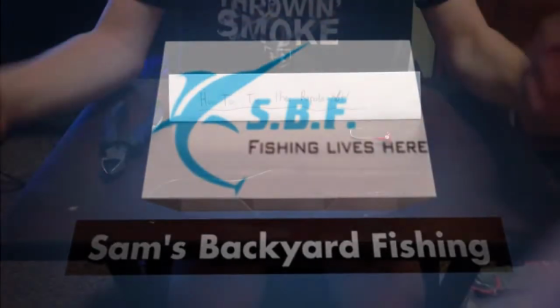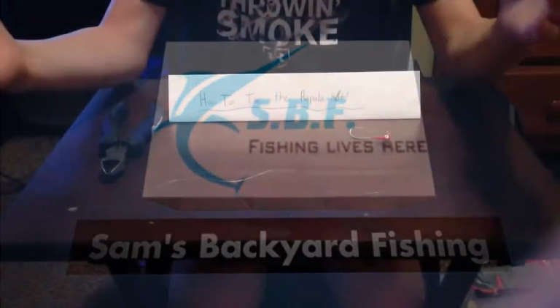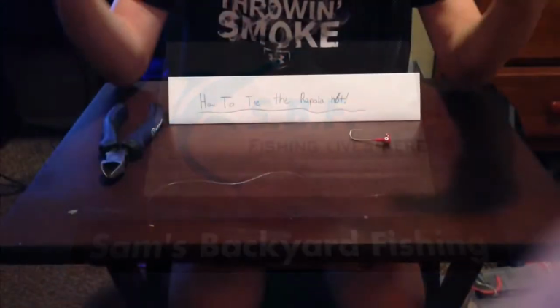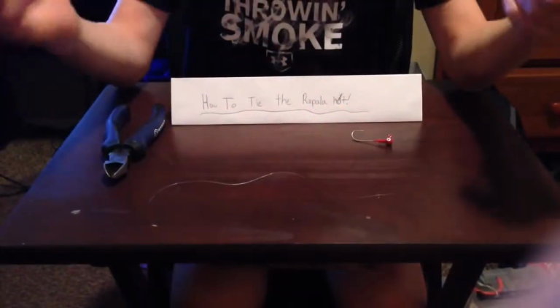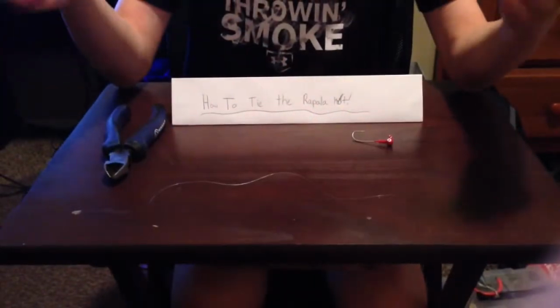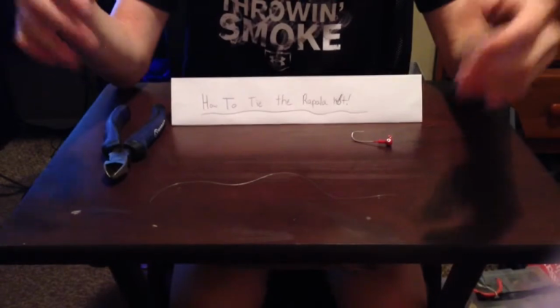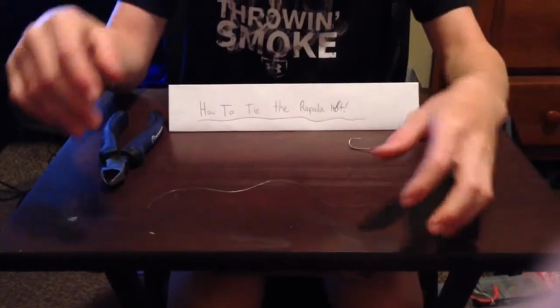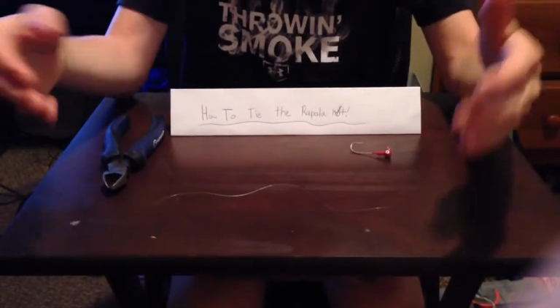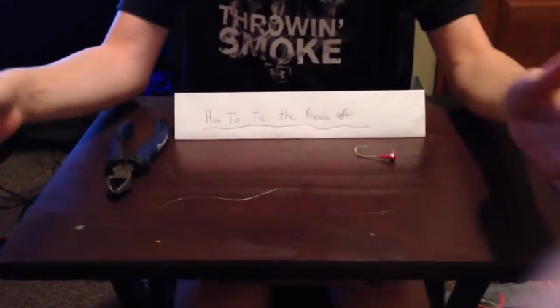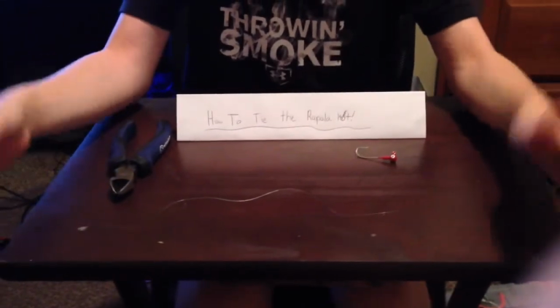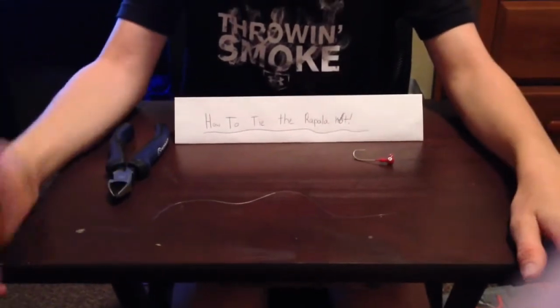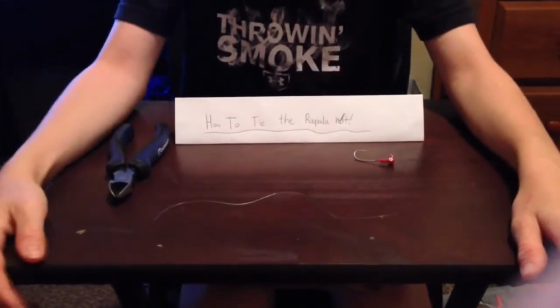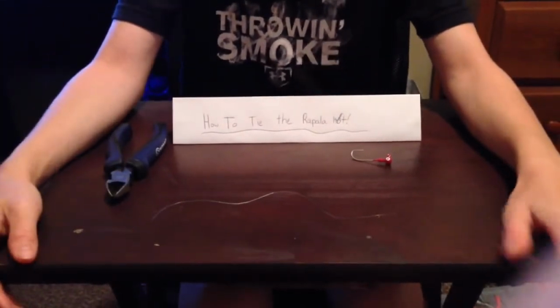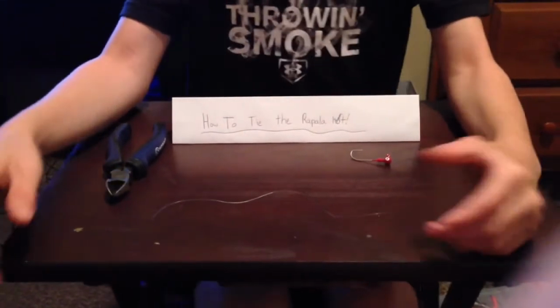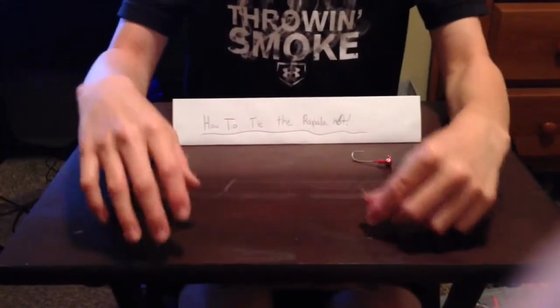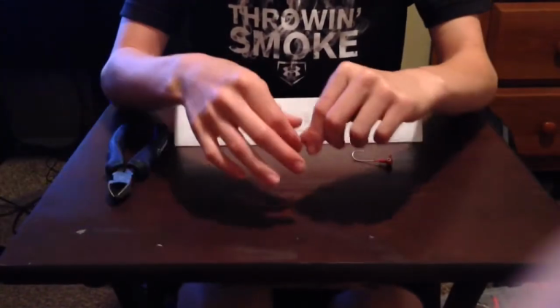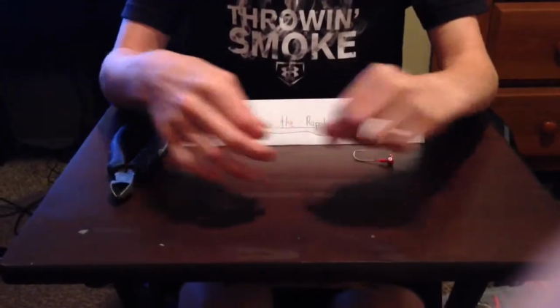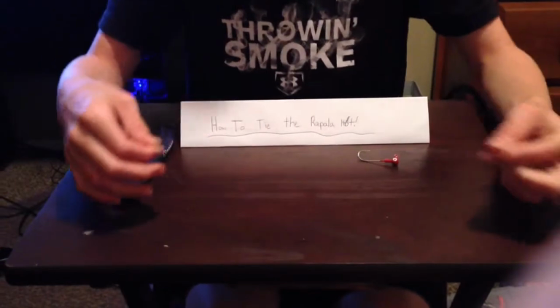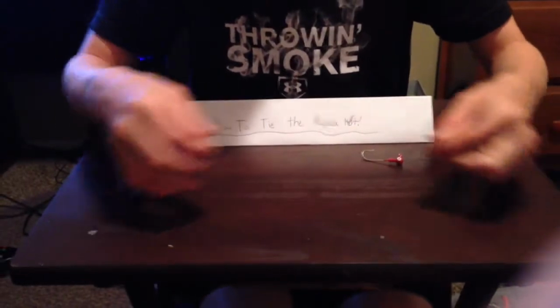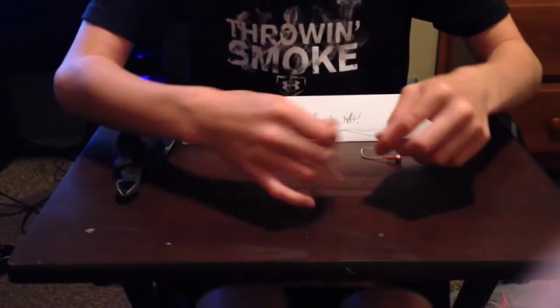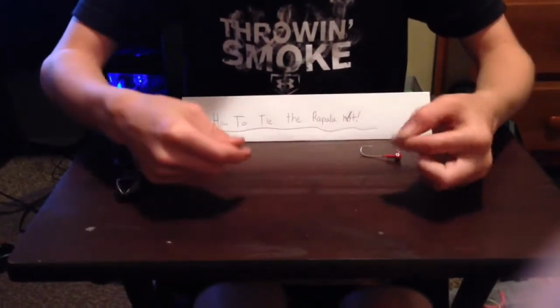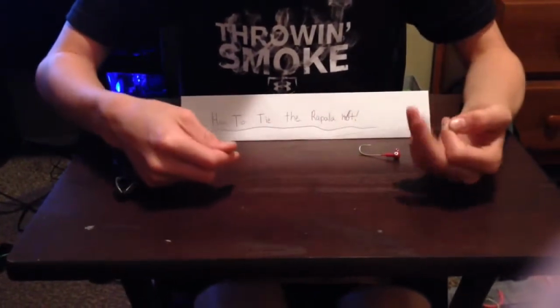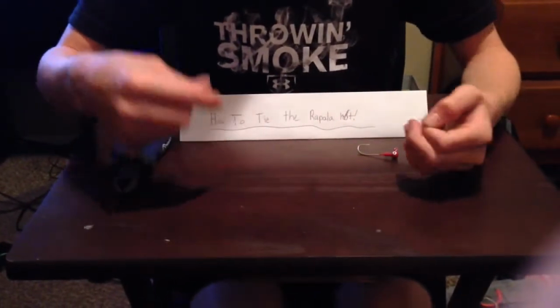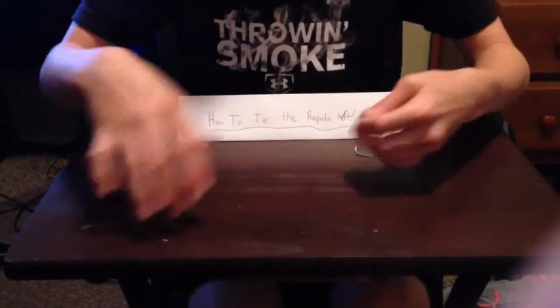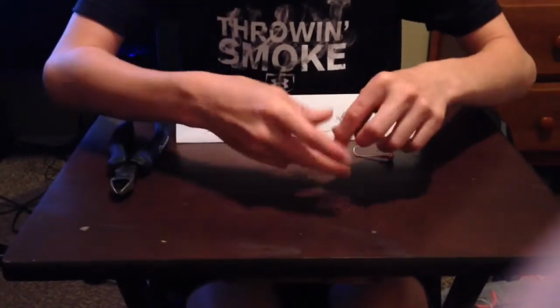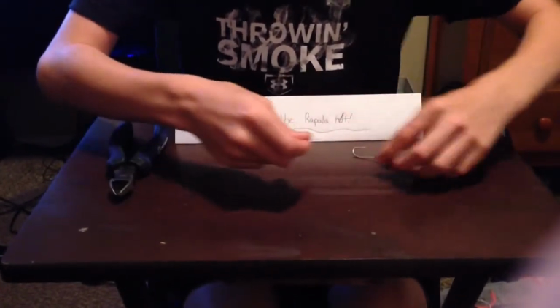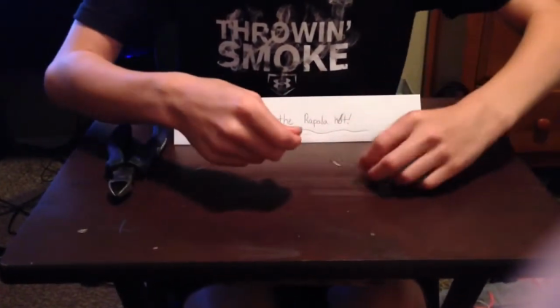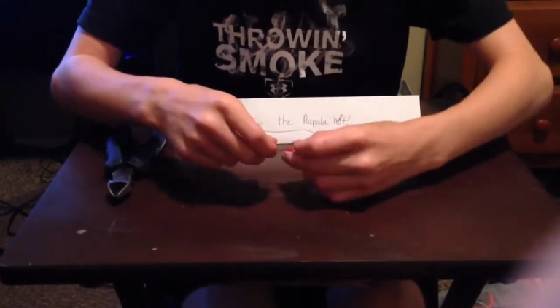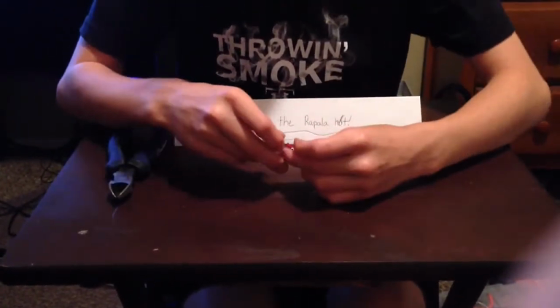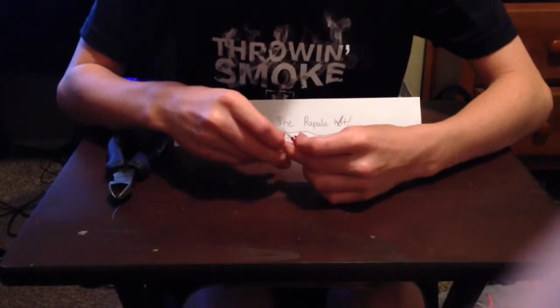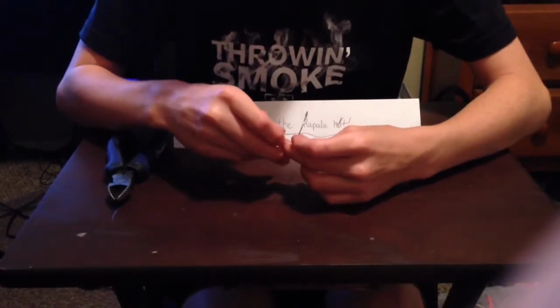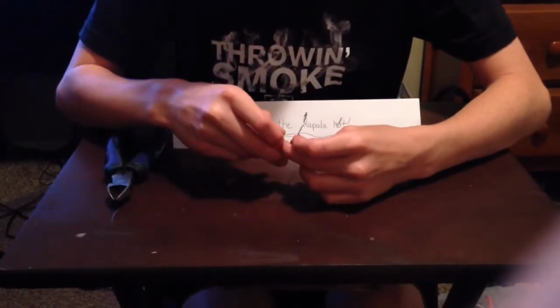What is going on guys? It is Sam from Sam's Backyard Fishing. I am here at Paul's house, my broski, and today I'm going to be showing you how to tie the Rapala knot with a Rapala. One of the most basic knots around for beginners. So here we go.